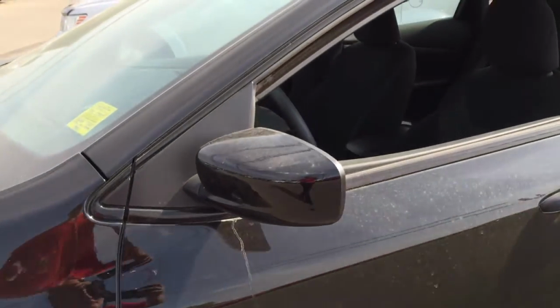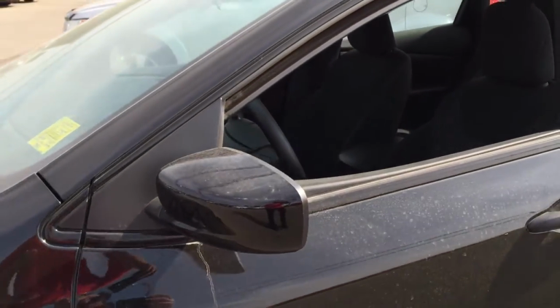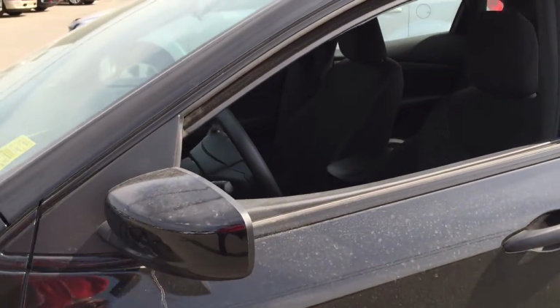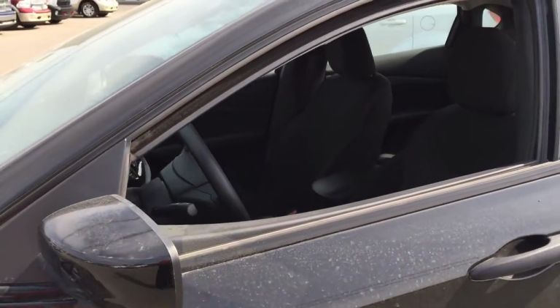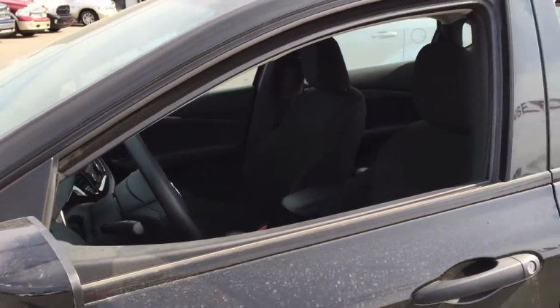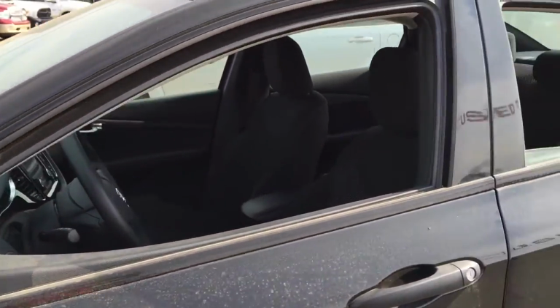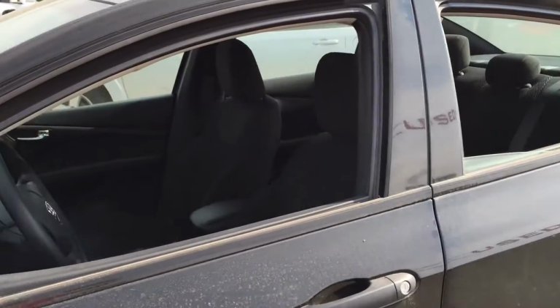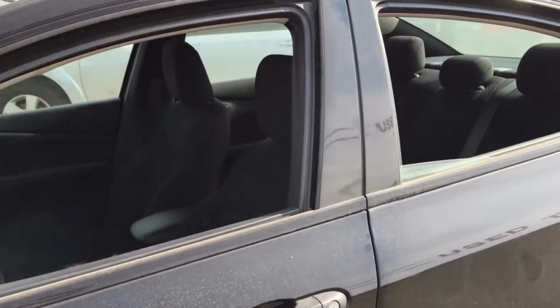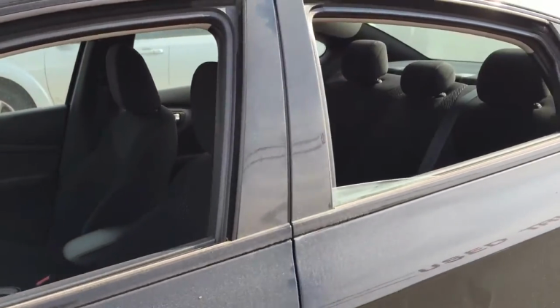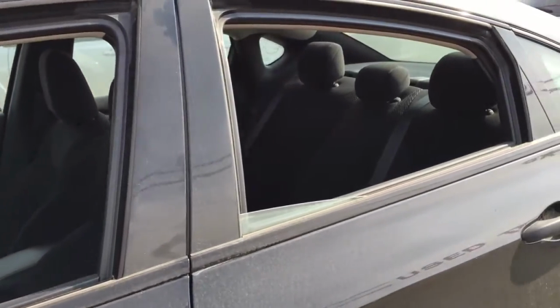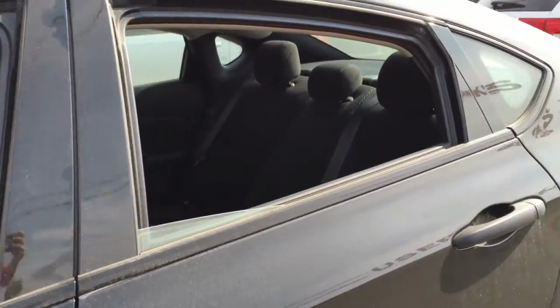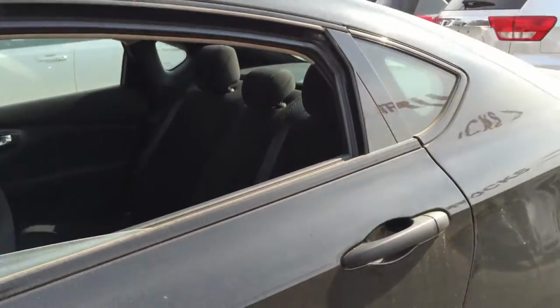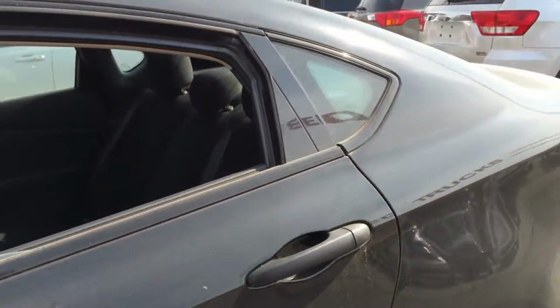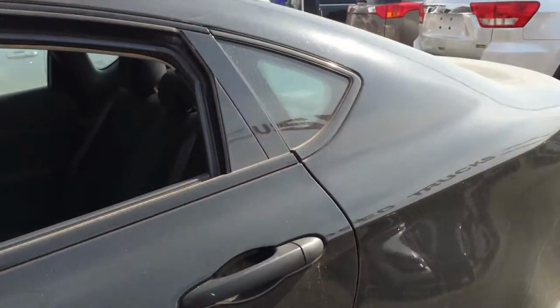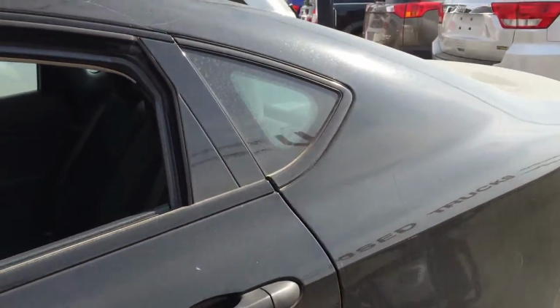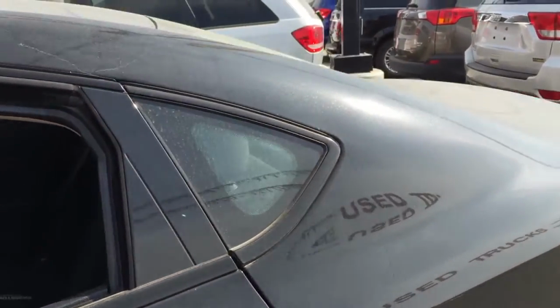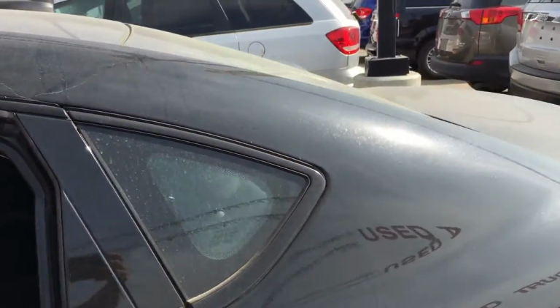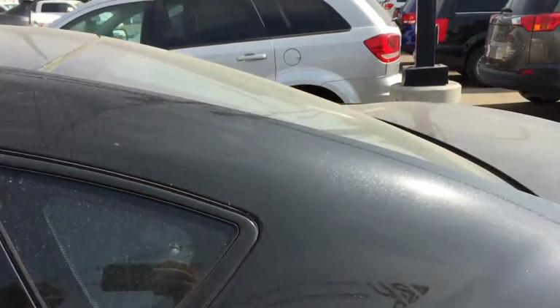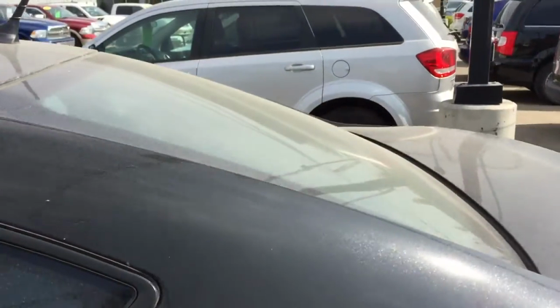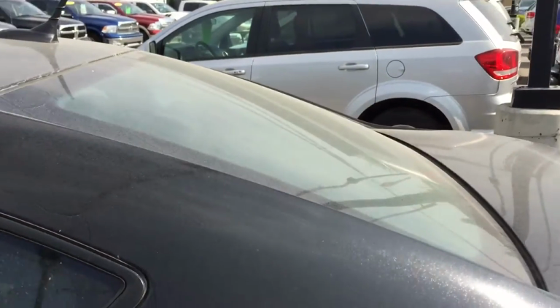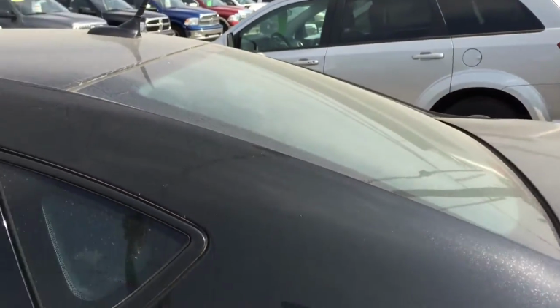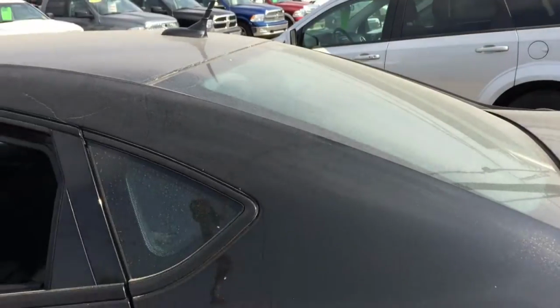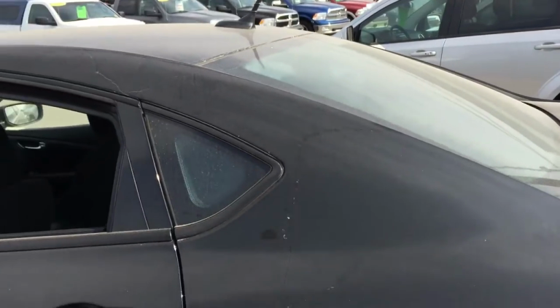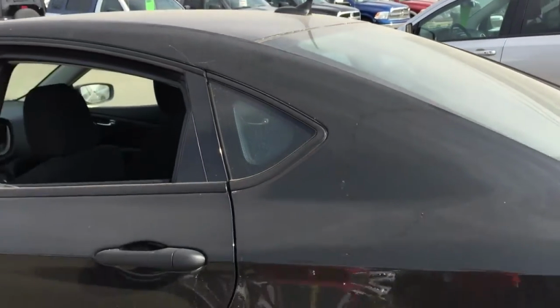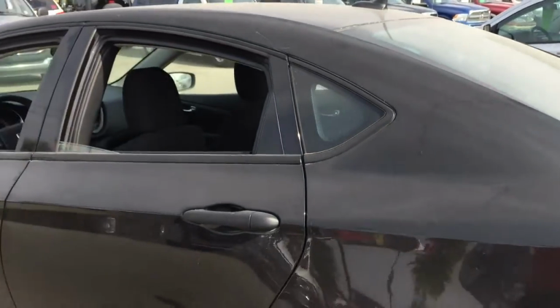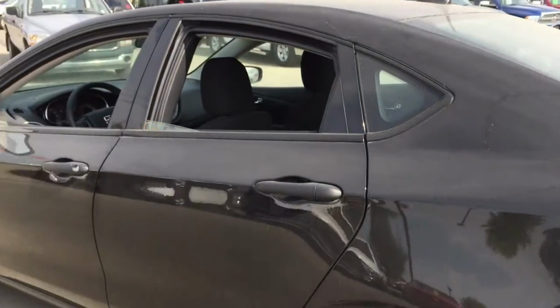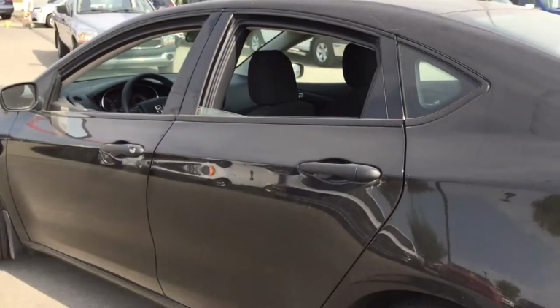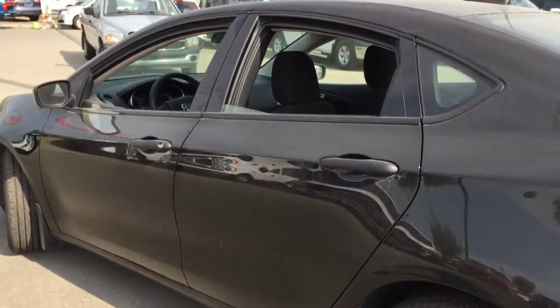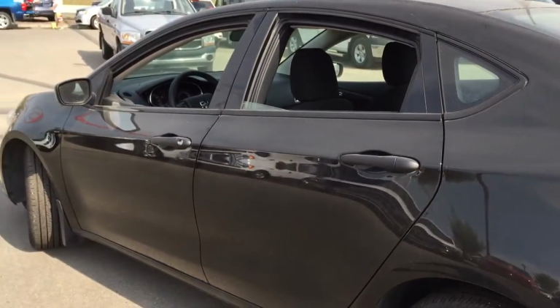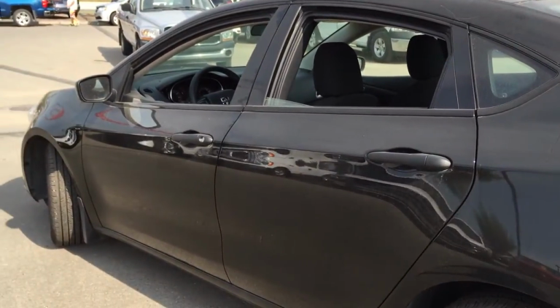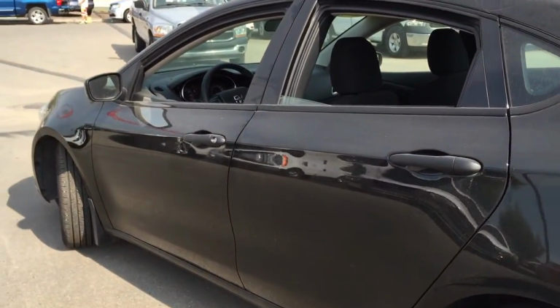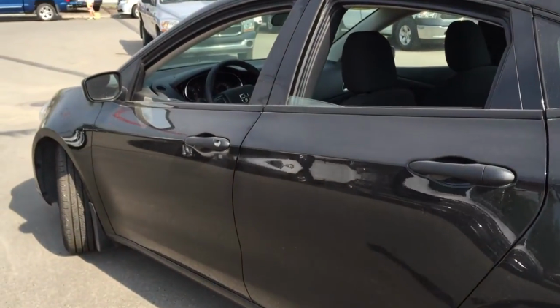Plus you have your folding side view mirrors, all four windows roll all the way down, and then your defrost on that back window. Why don't you come on inside — I'll show you a few more things.